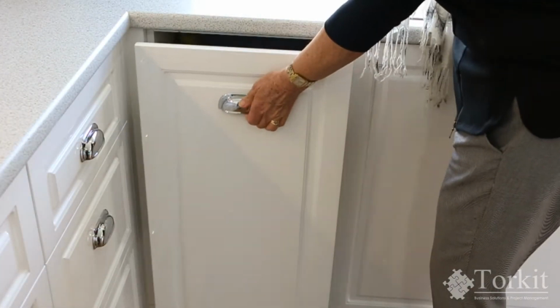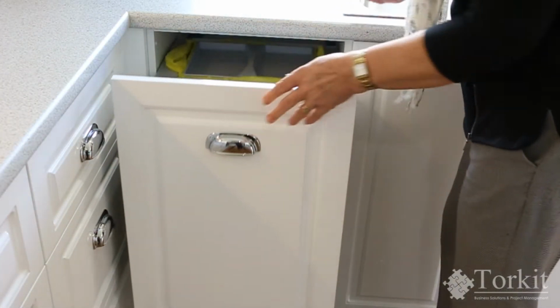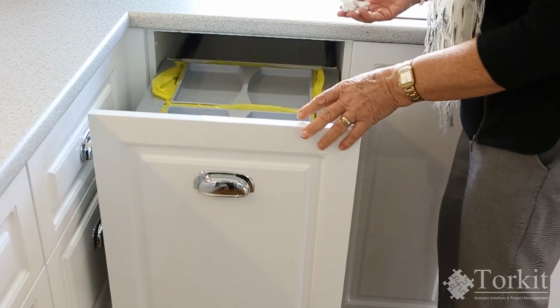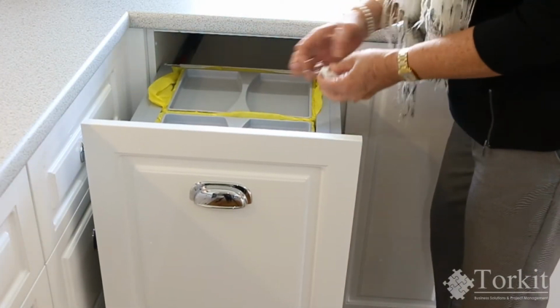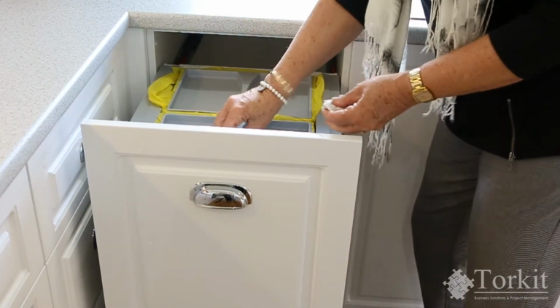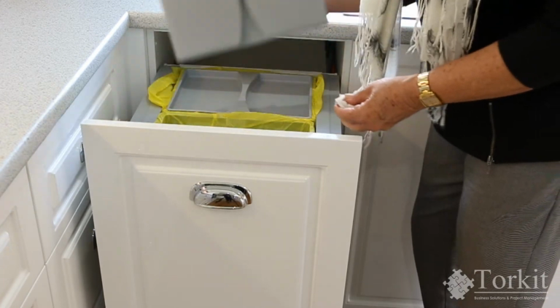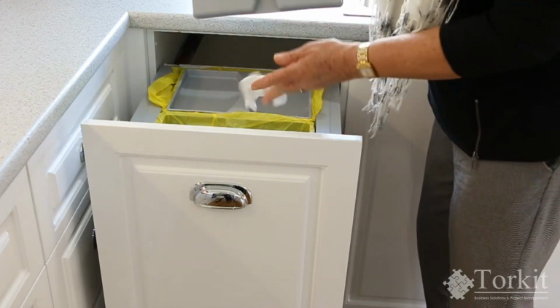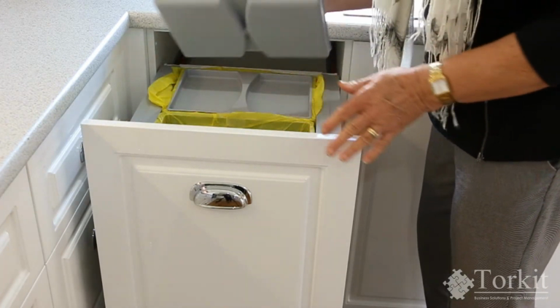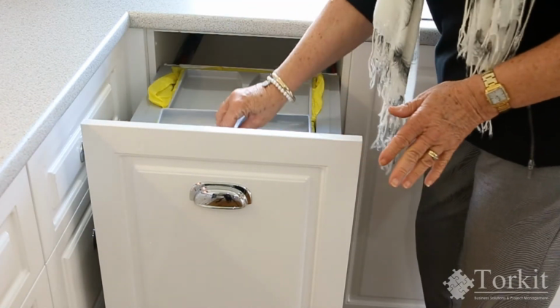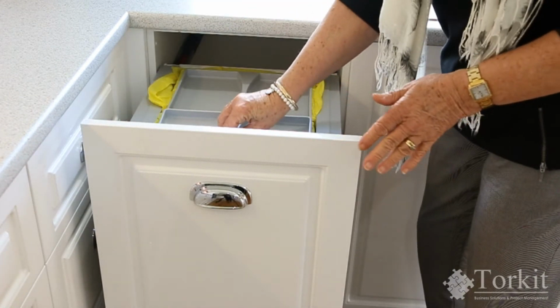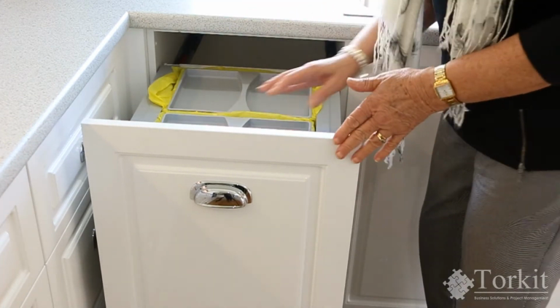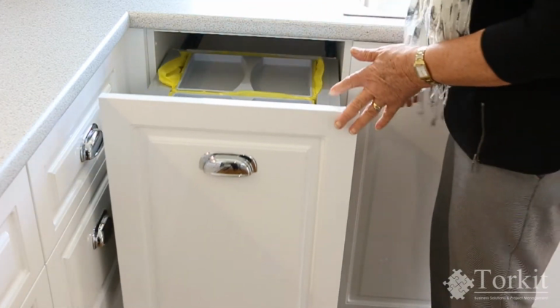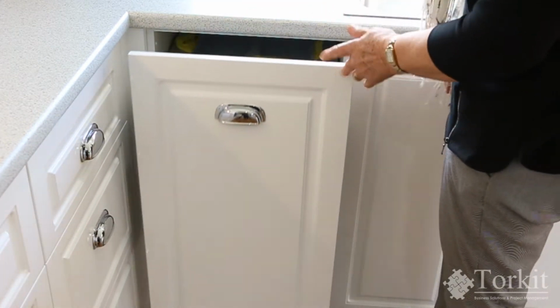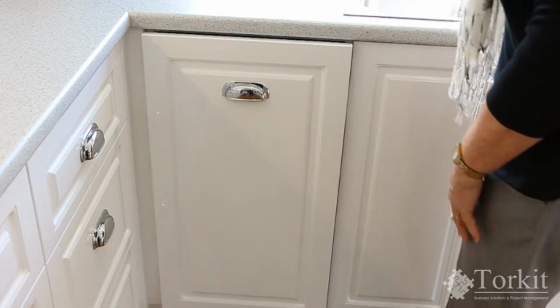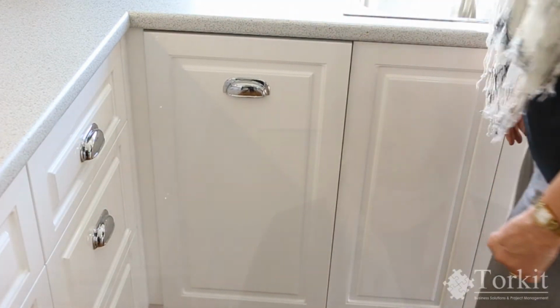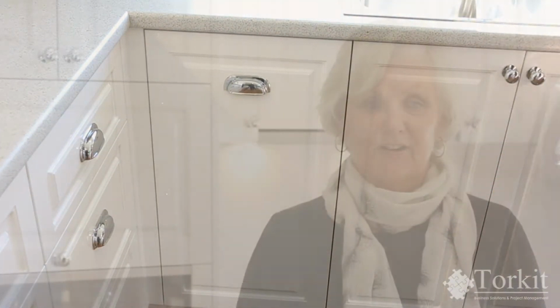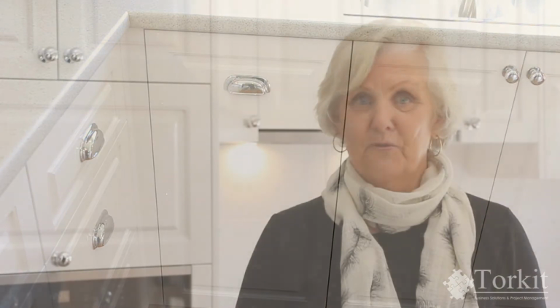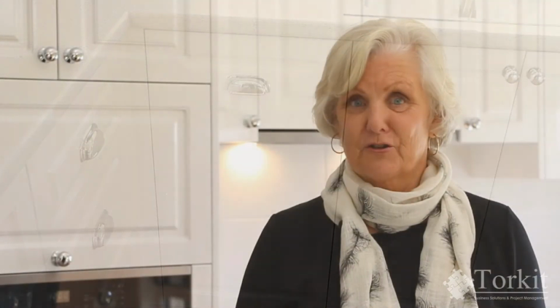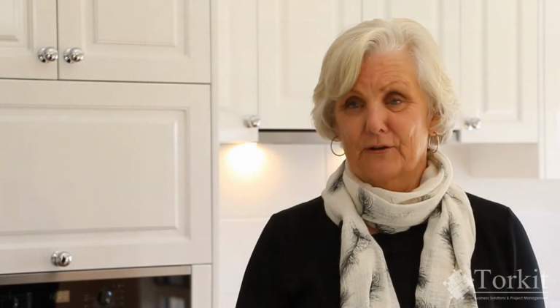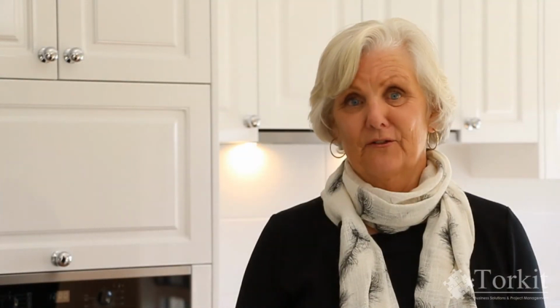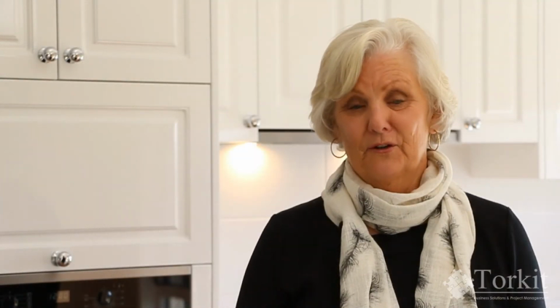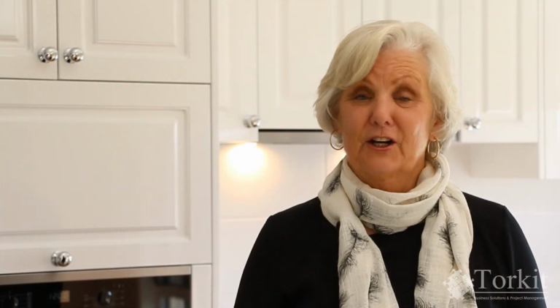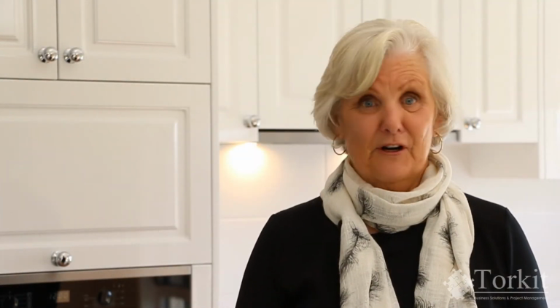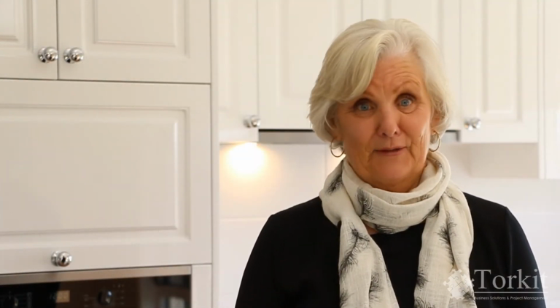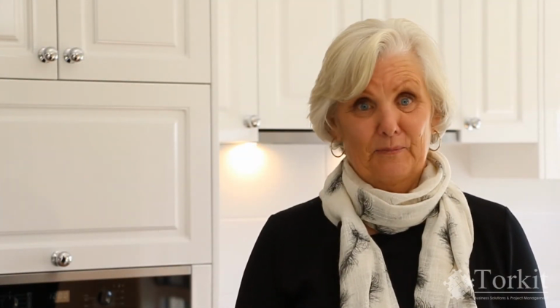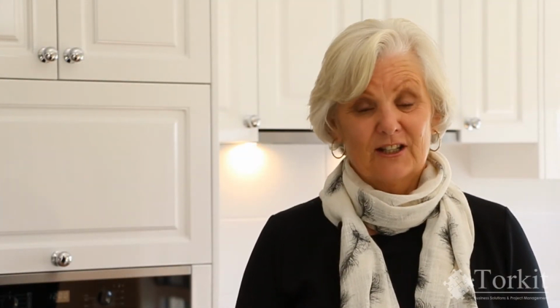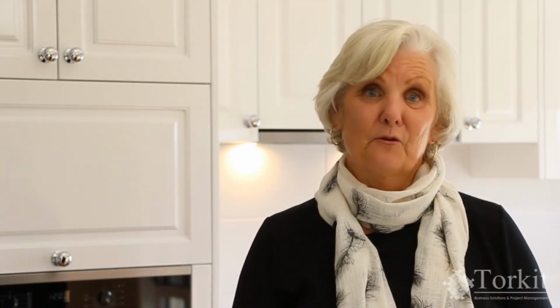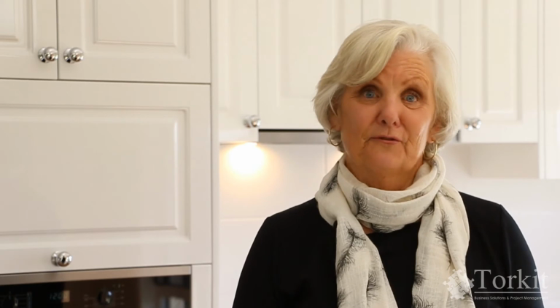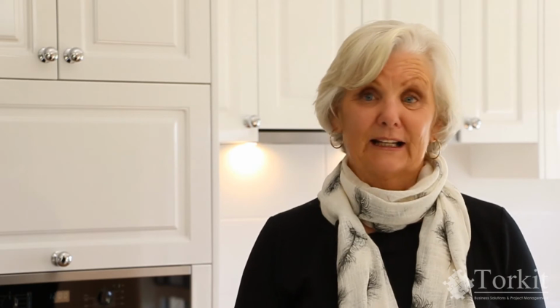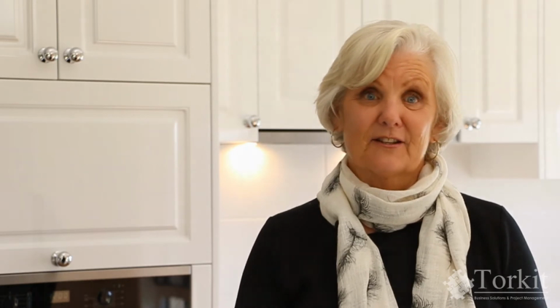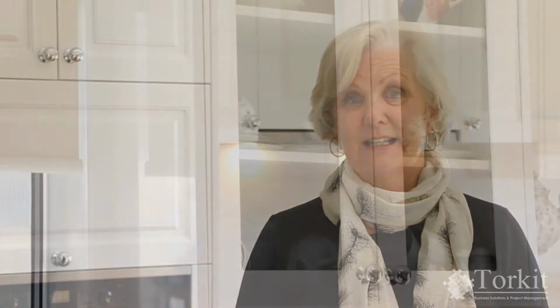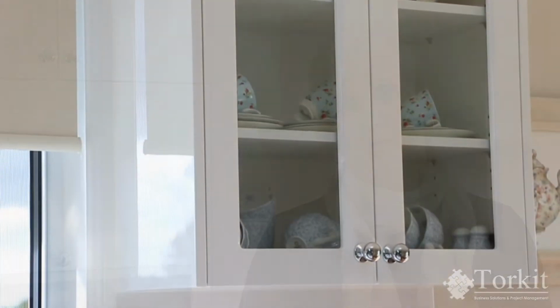Right underneath the sink I have a built-in drawer which has two large bins in it for anything I need in the way of refuse. This is so convenient — I don't have to worry about tripping over a bin on the floor or something under the bench. It's all built in and it lifts out so easily to take away.